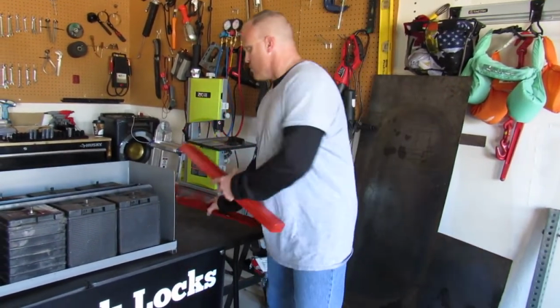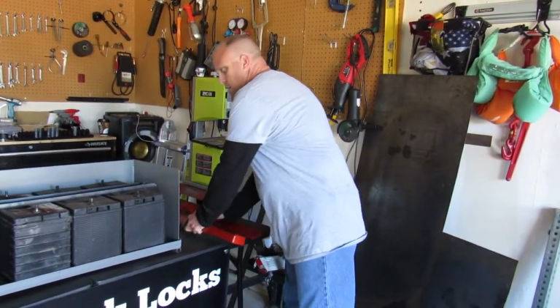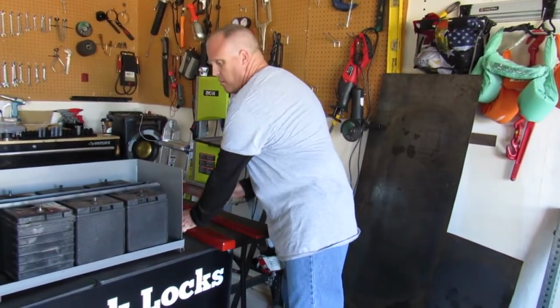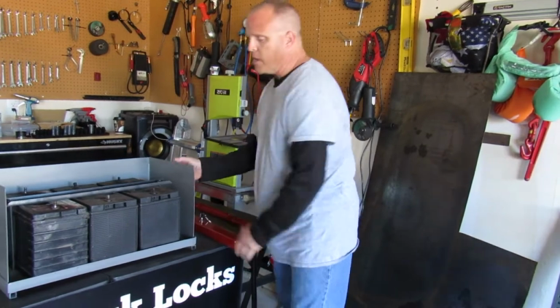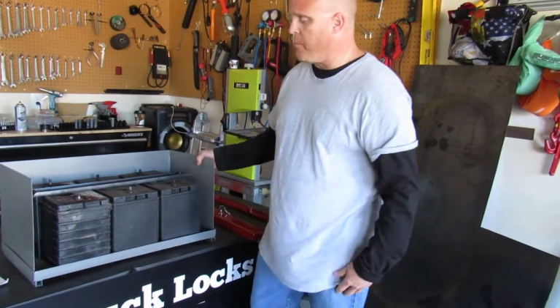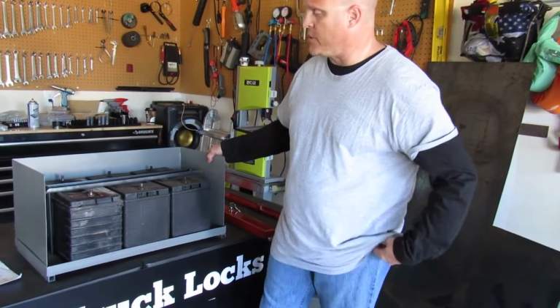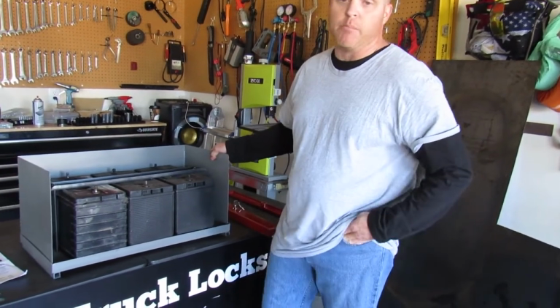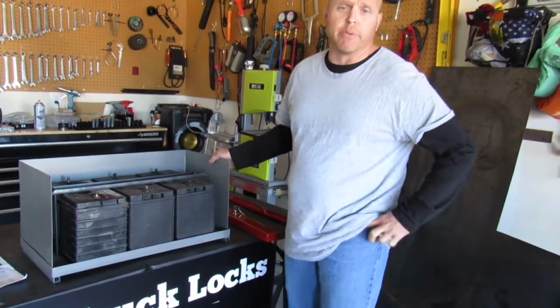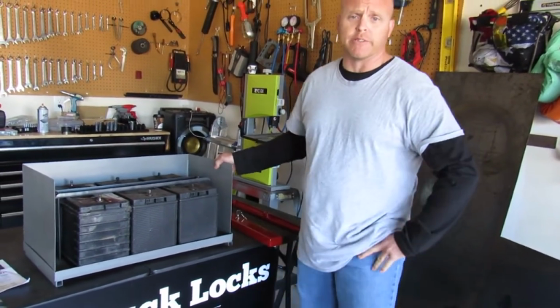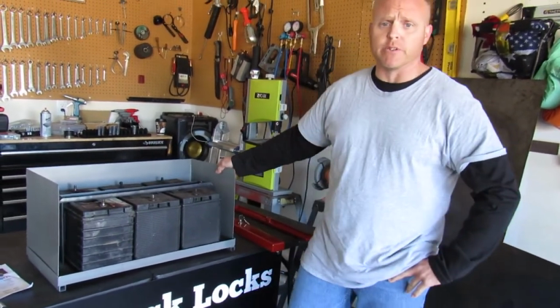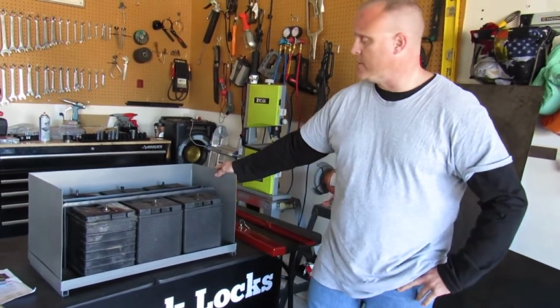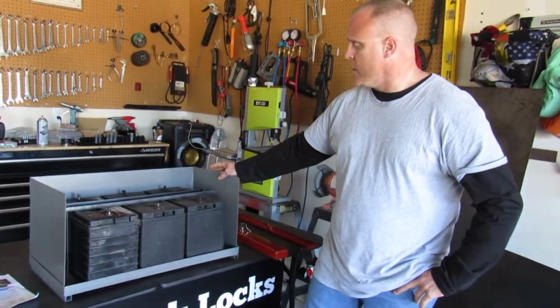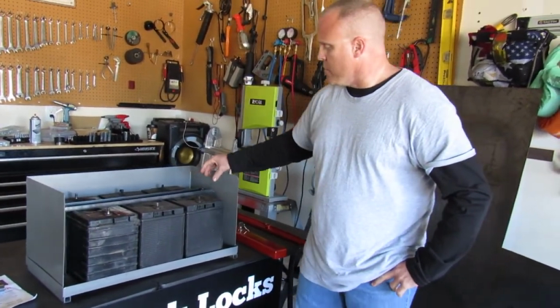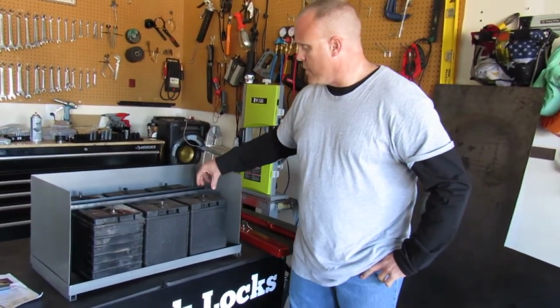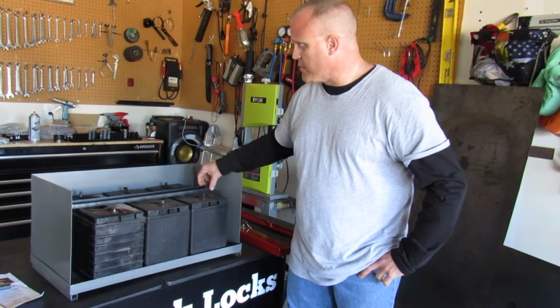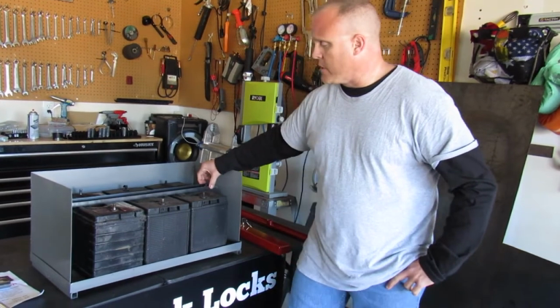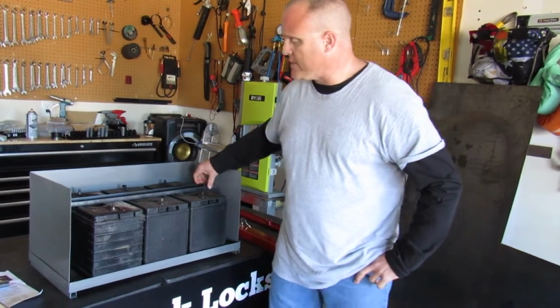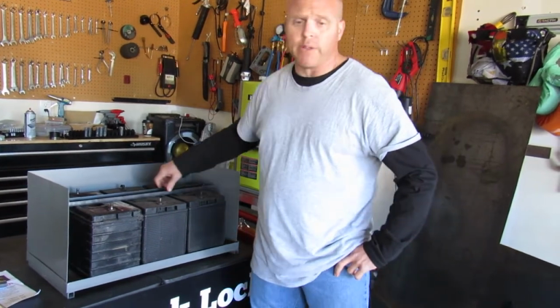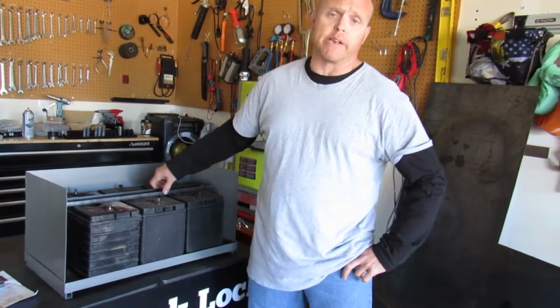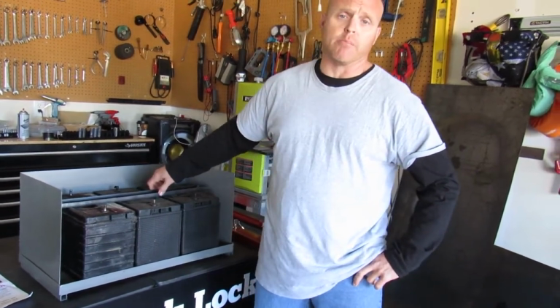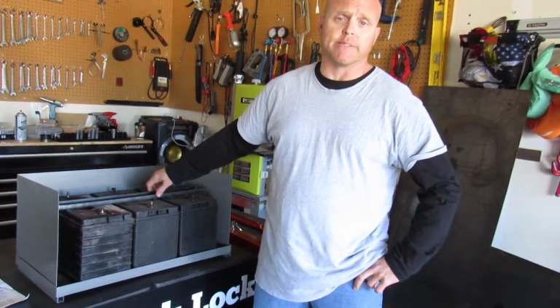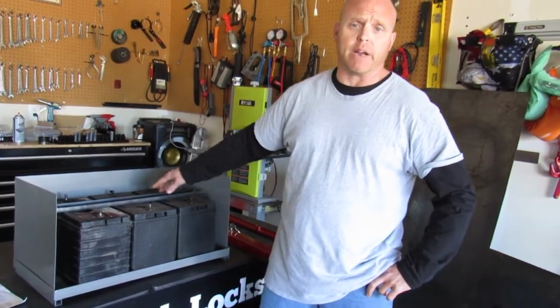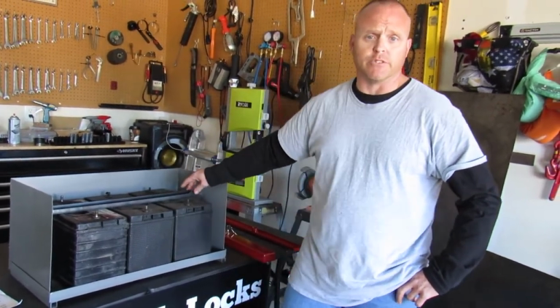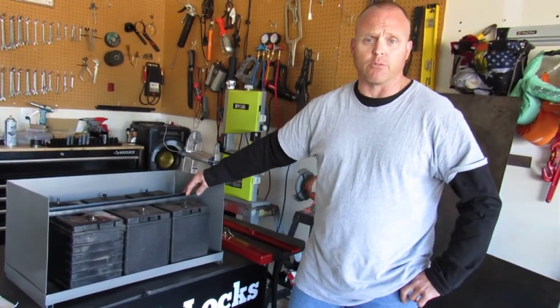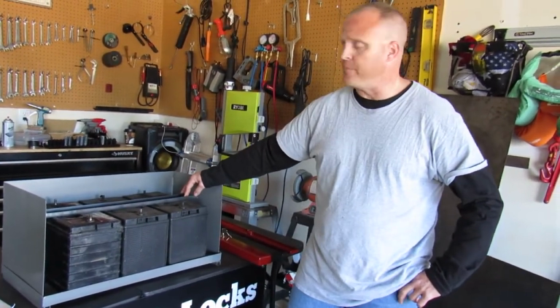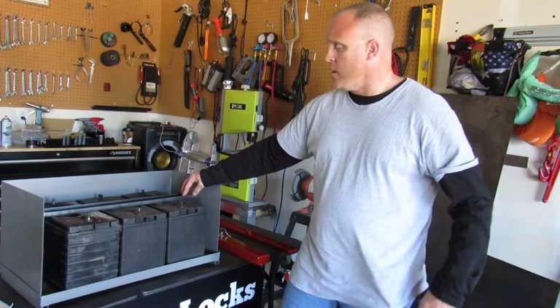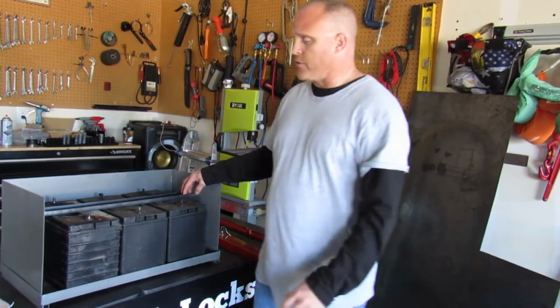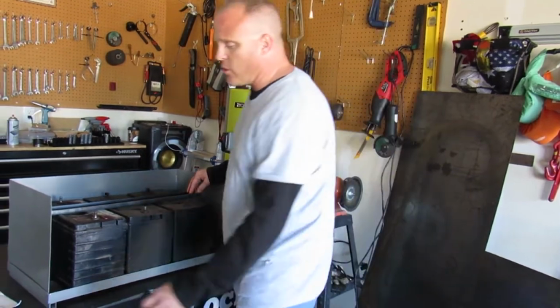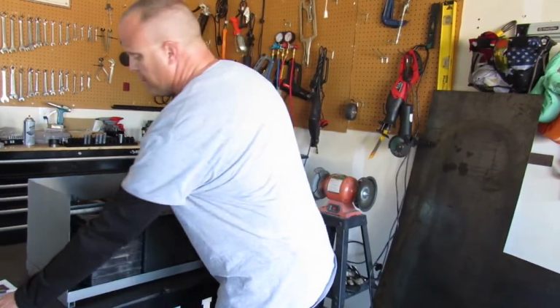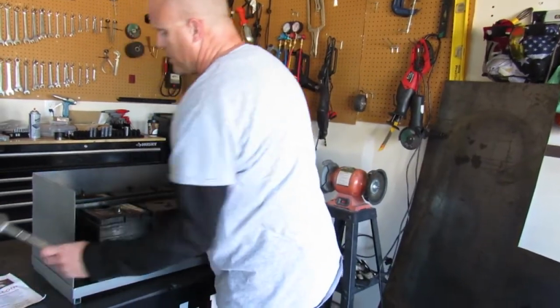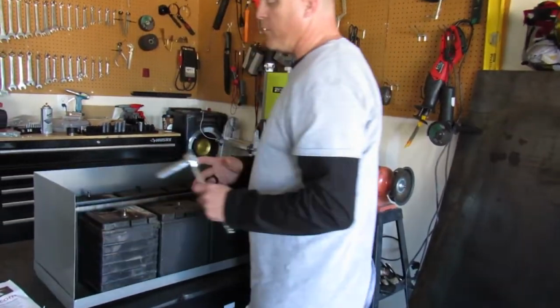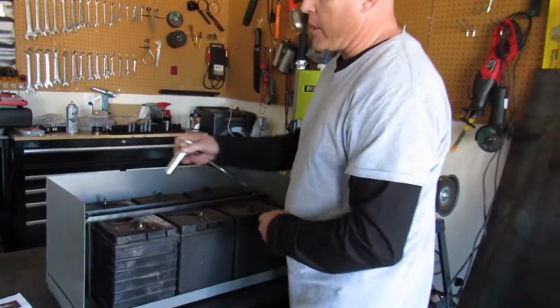We have a mock battery box that you can find in most of your big trucks and 18 wheeler semis. Your typical battery has a hold down bracket already in place to keep the batteries from being jostled around. What you're going to start with is removing that bracket.